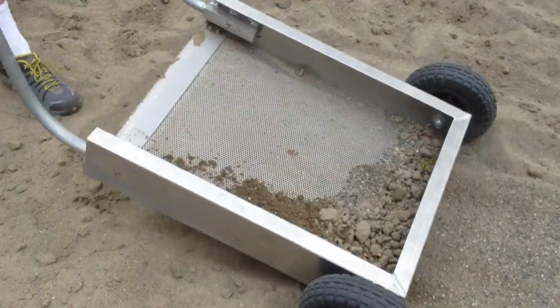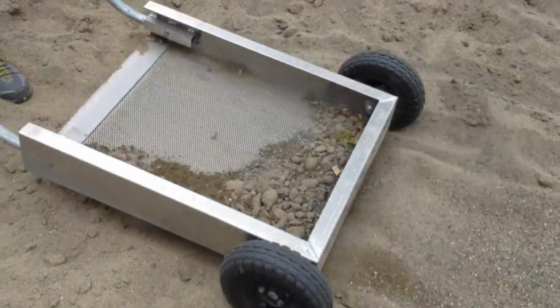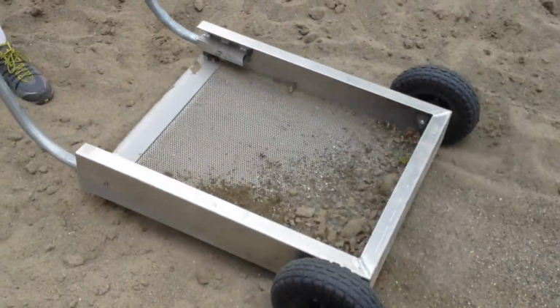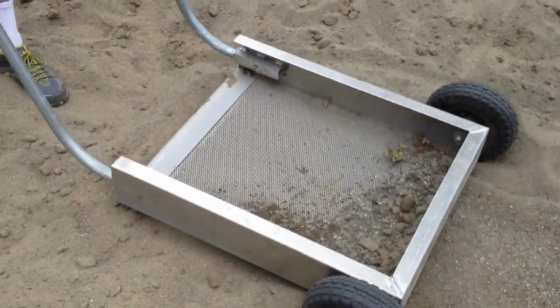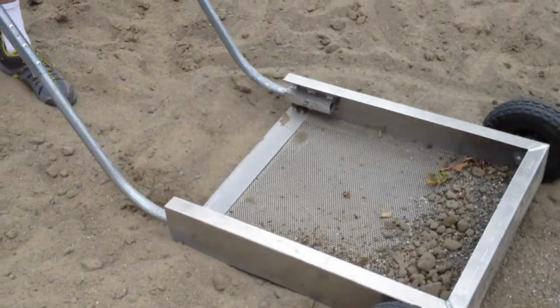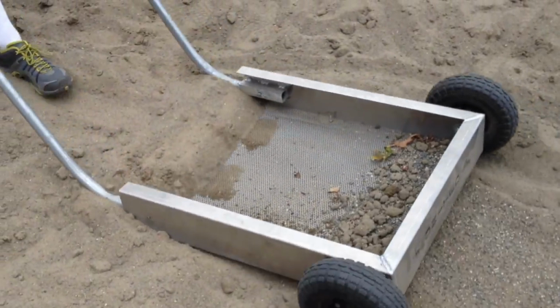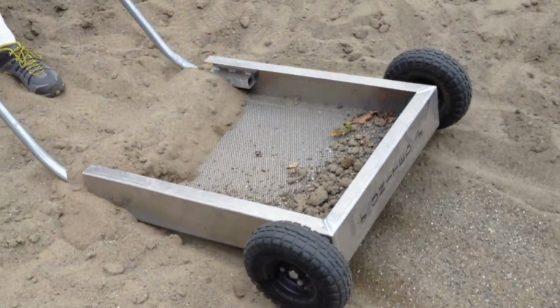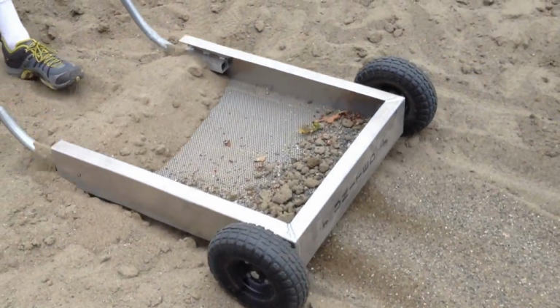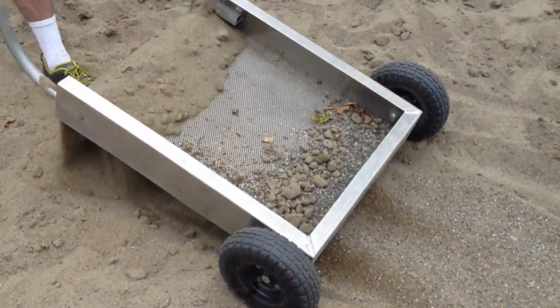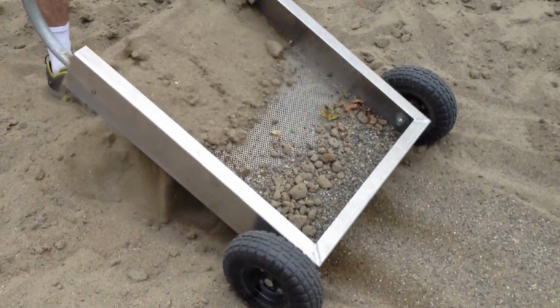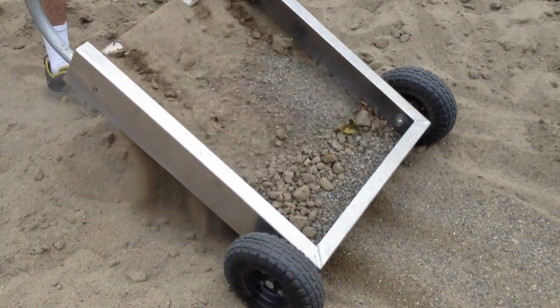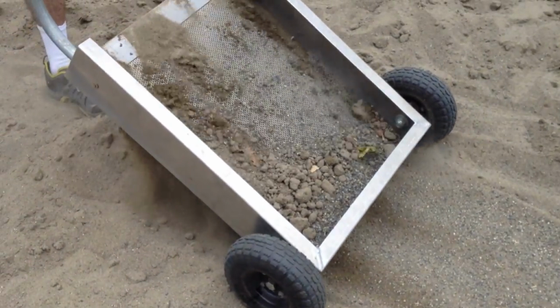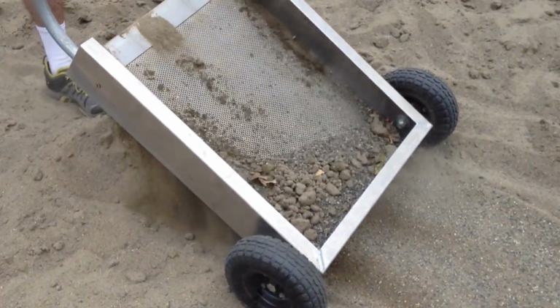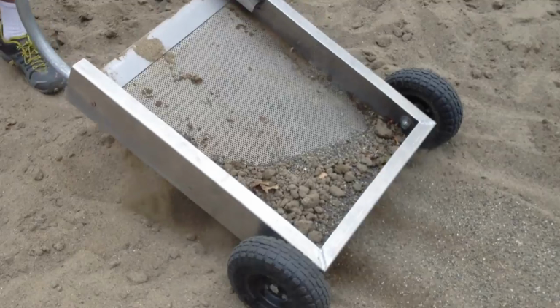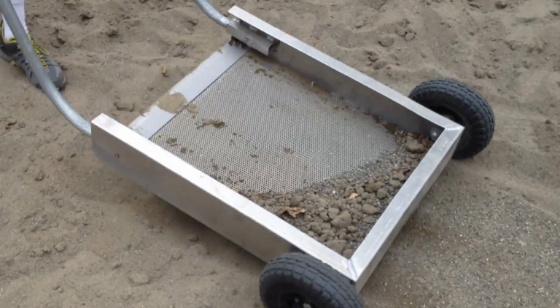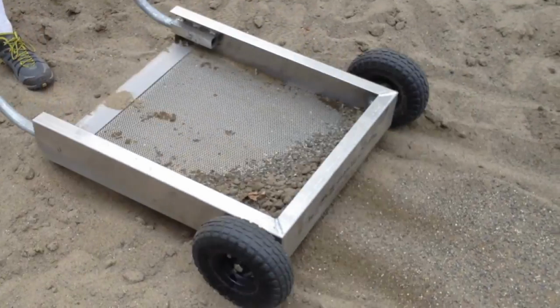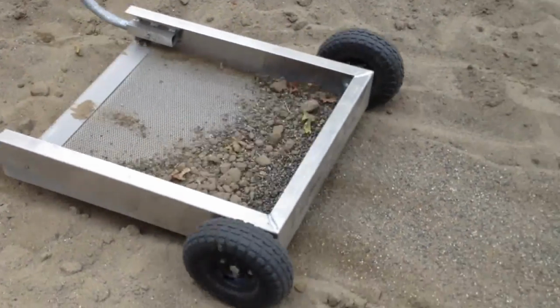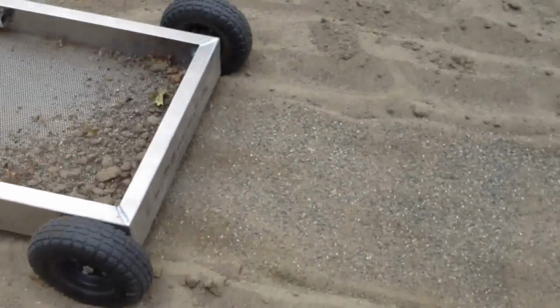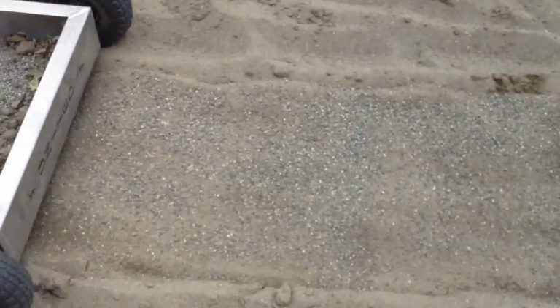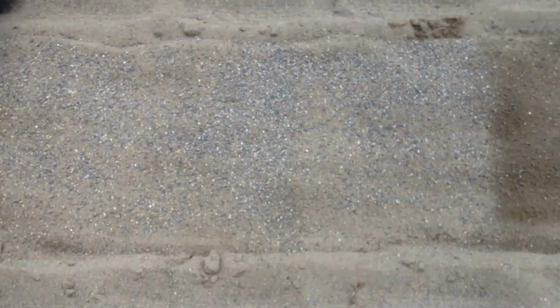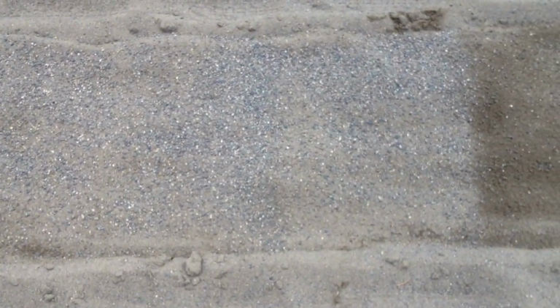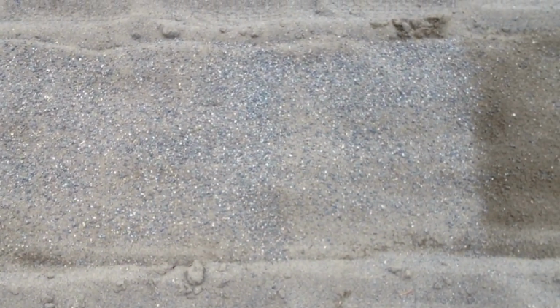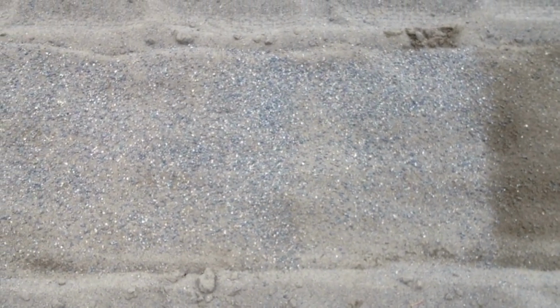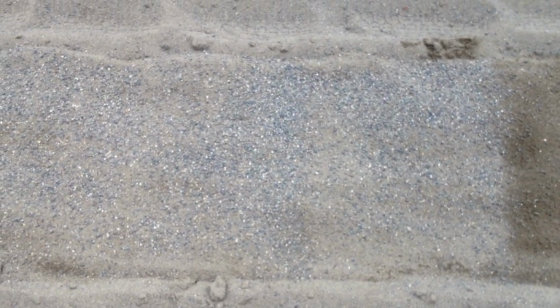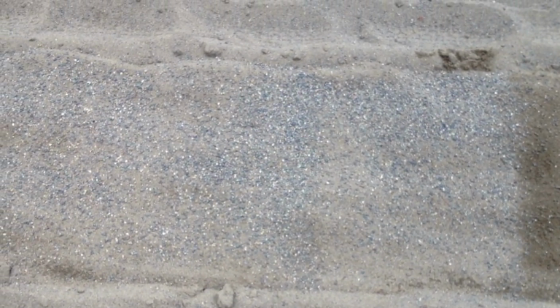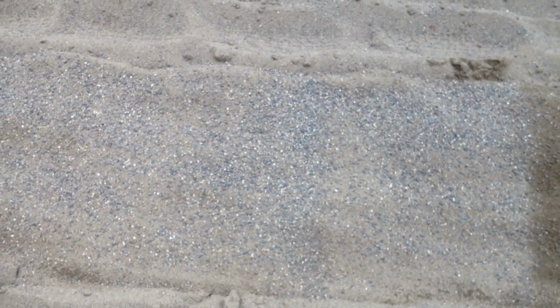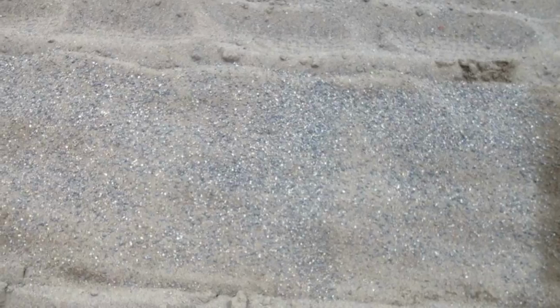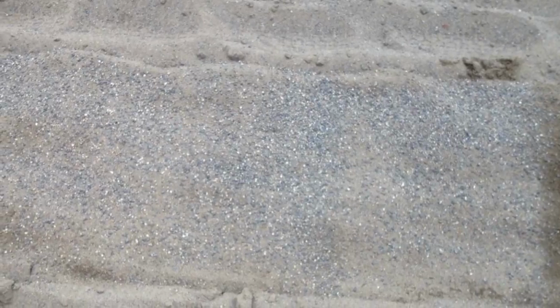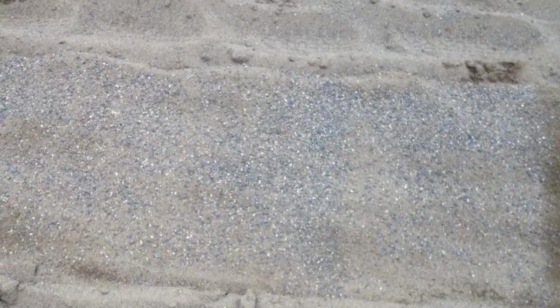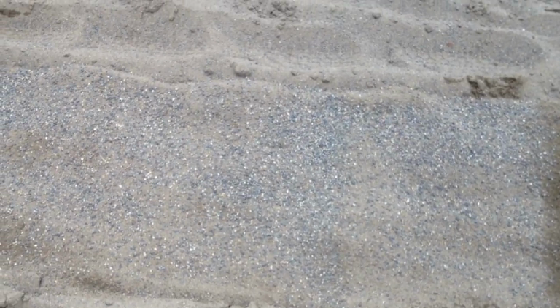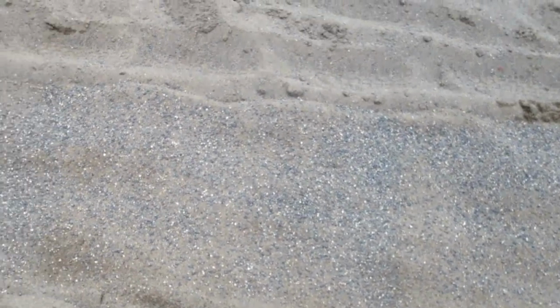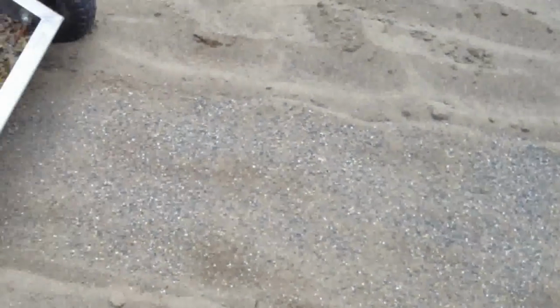The product comes with several different screens. This is a medium screen, showing that there is still pea gravel left in the sand to be extracted, which can be extracted with a finer screen.